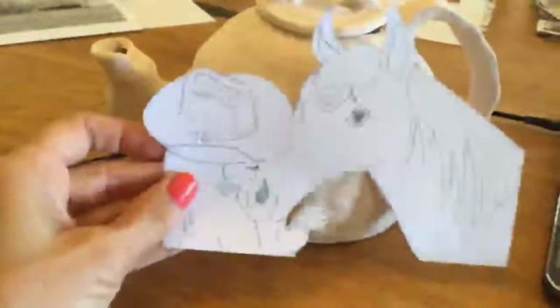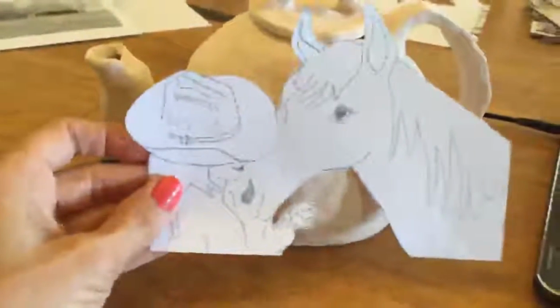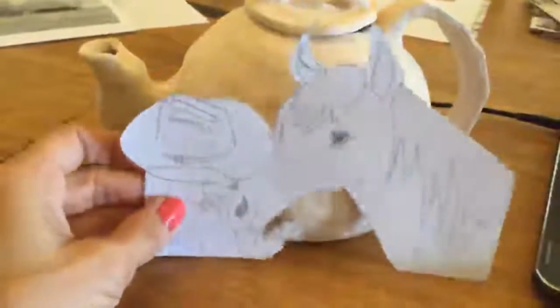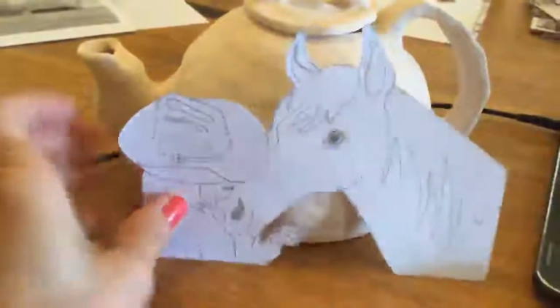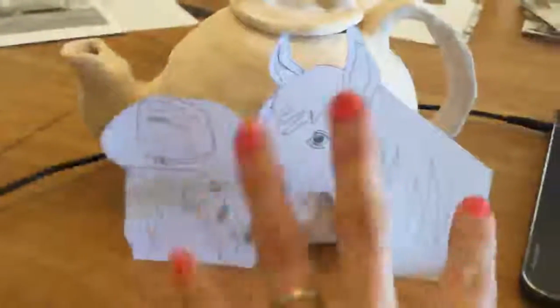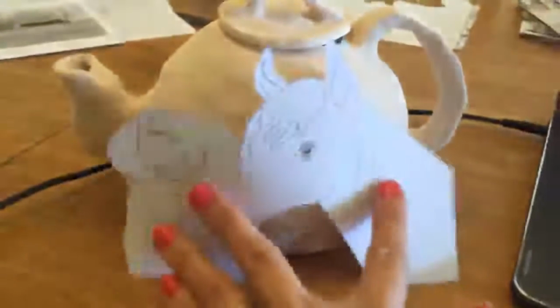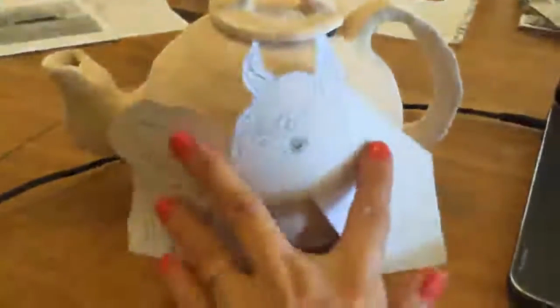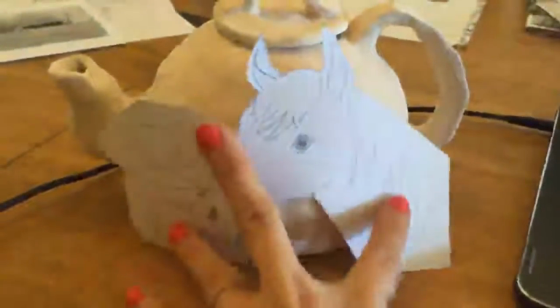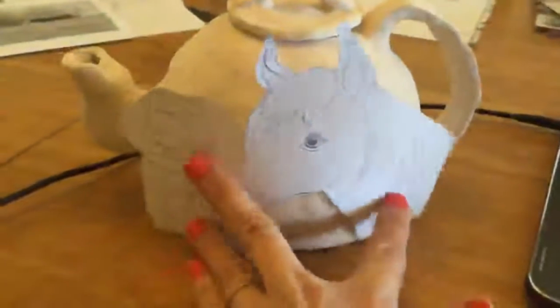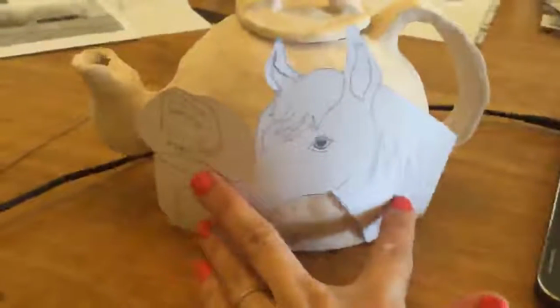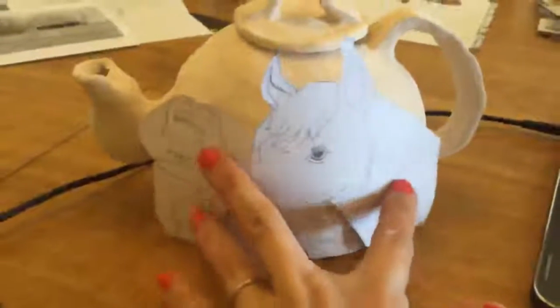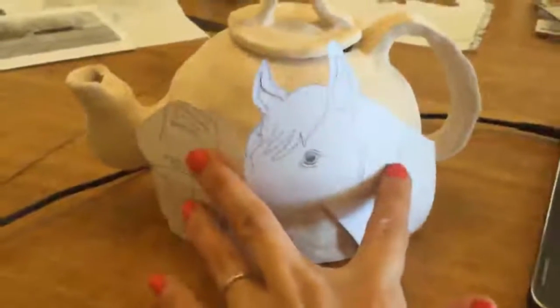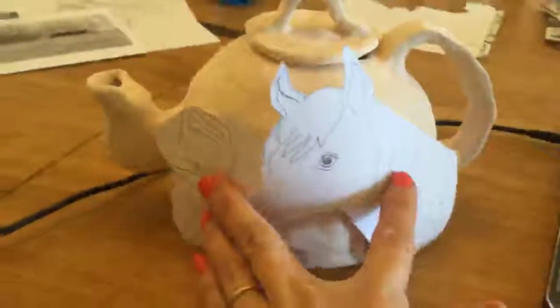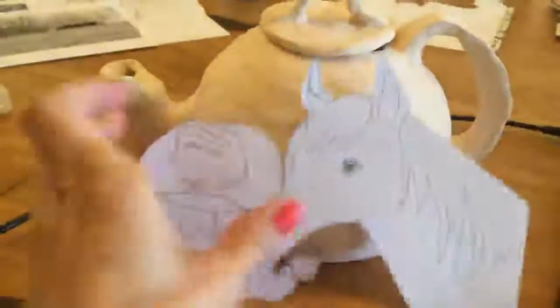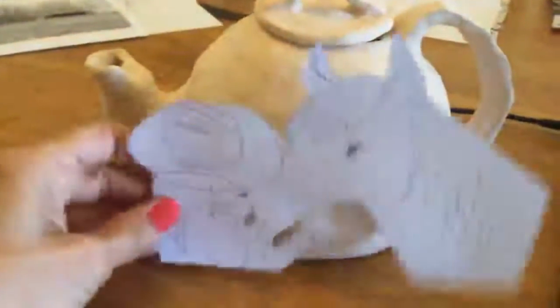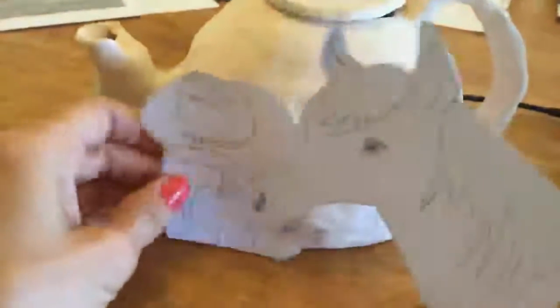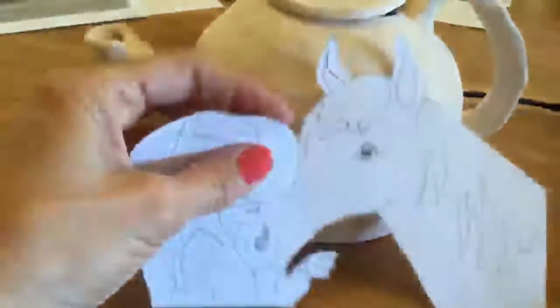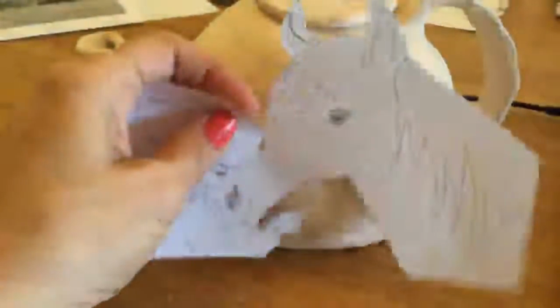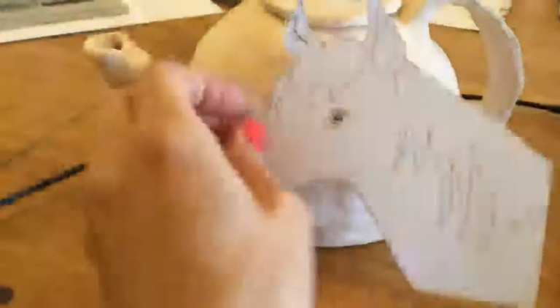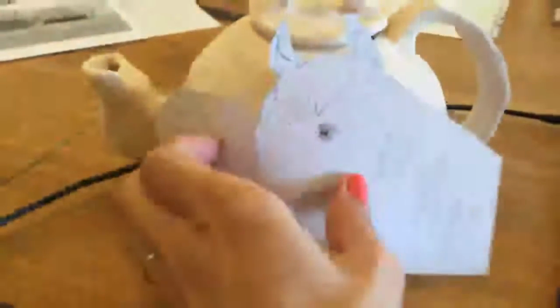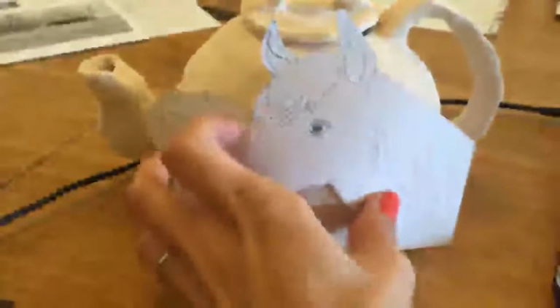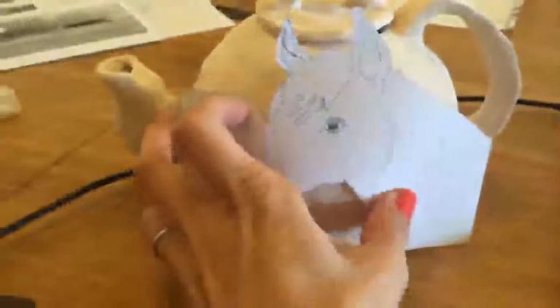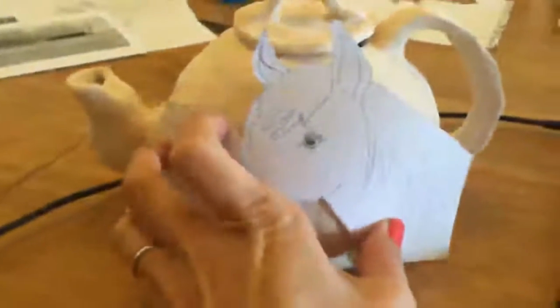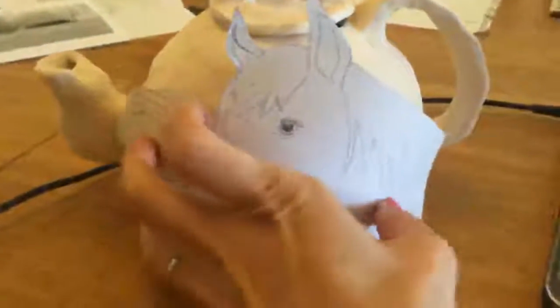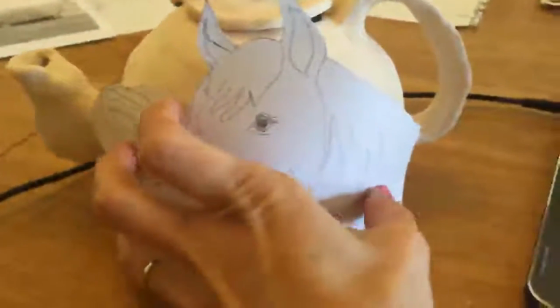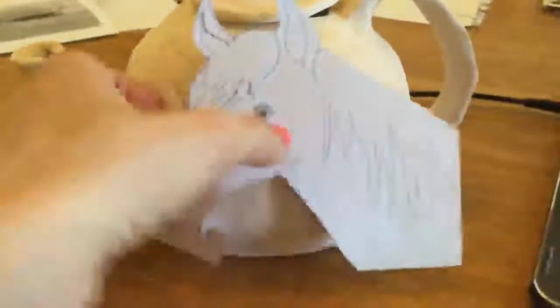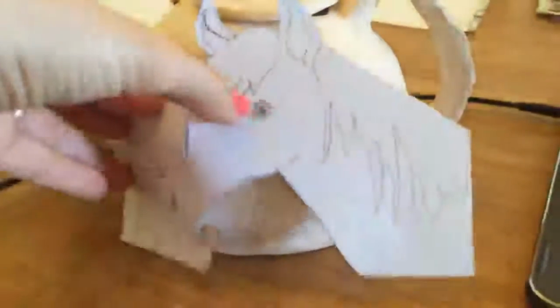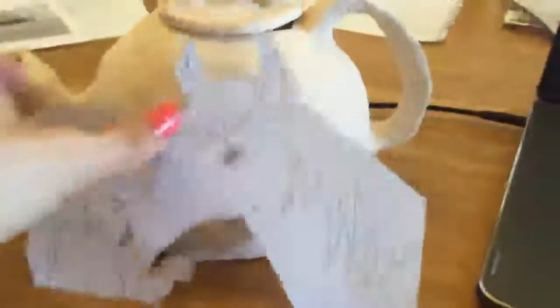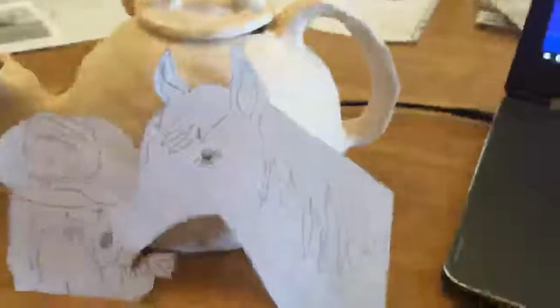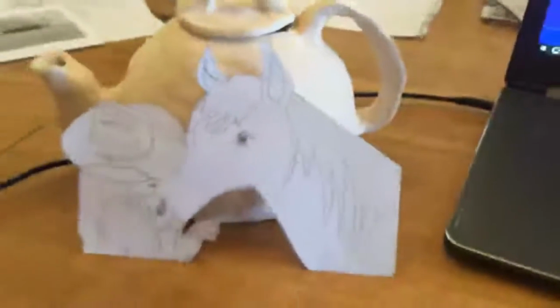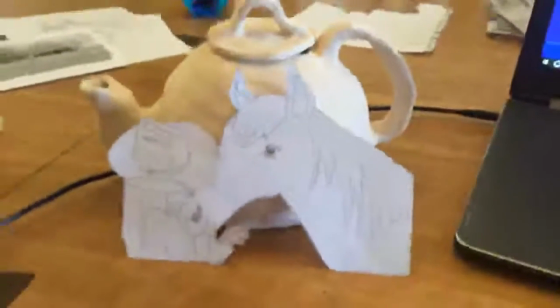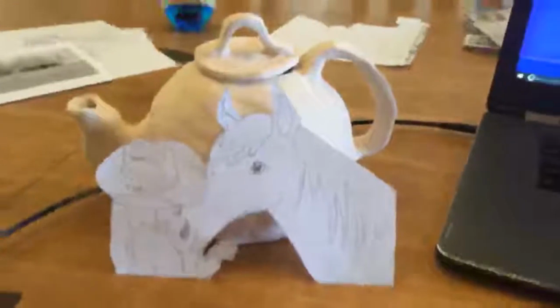I'm gonna have to draw this girl and this horsey on the teapot, so I thought I would cut it out and make a little slit here so she can fold over. Put that on there. Okay.